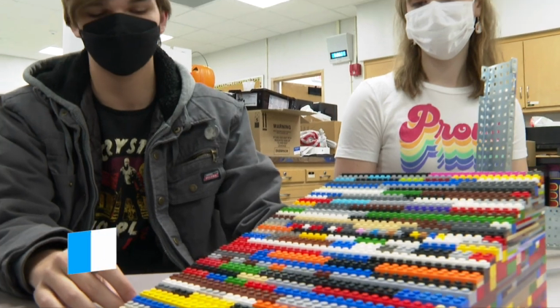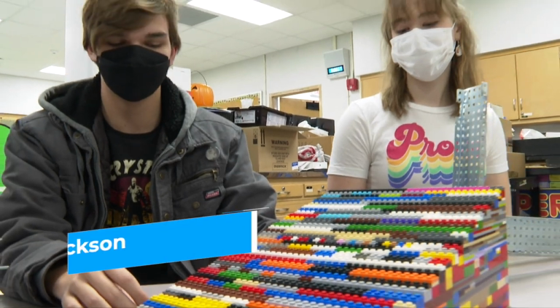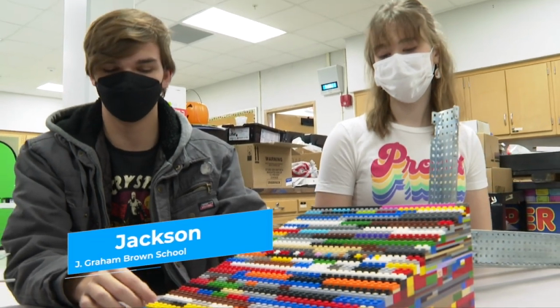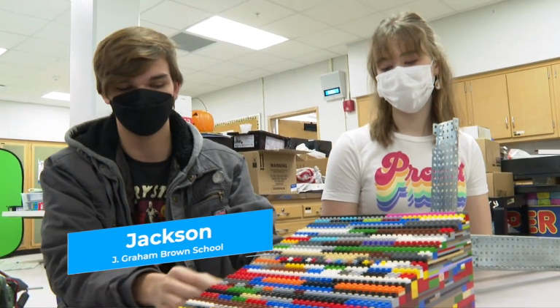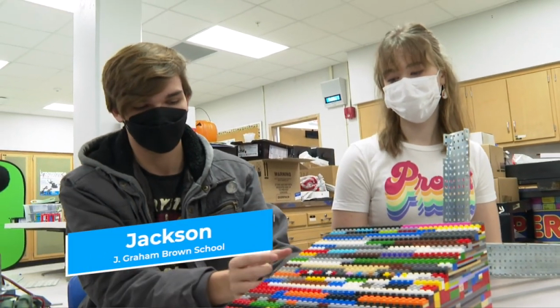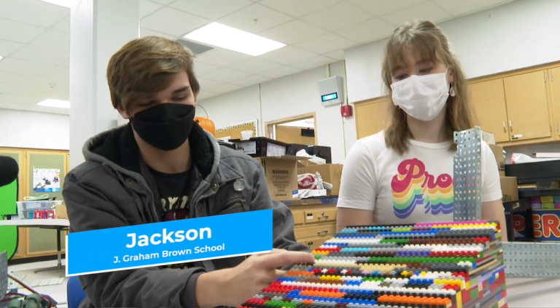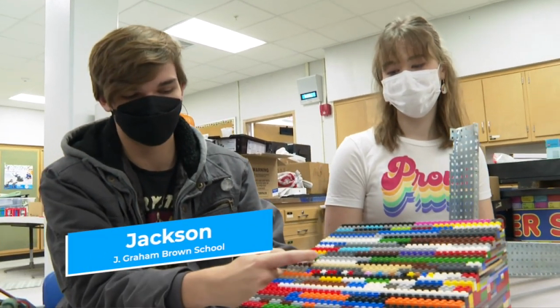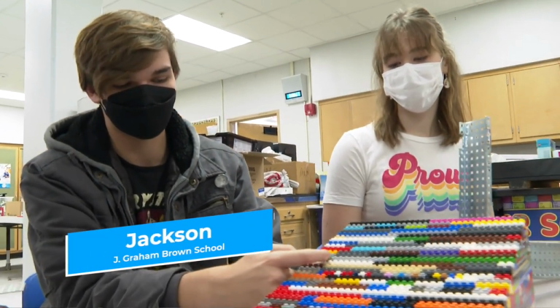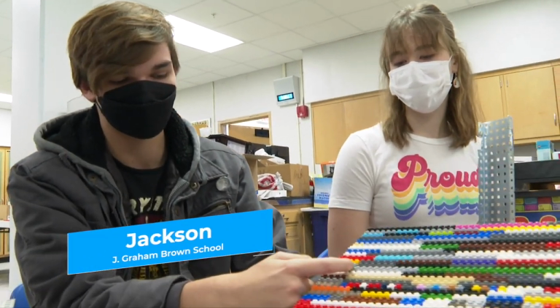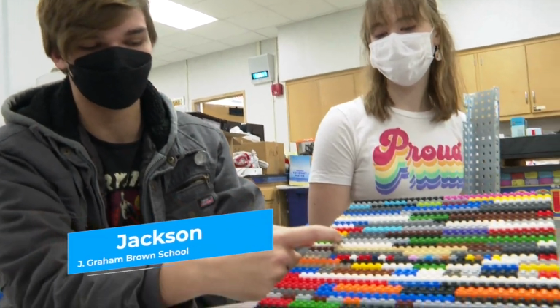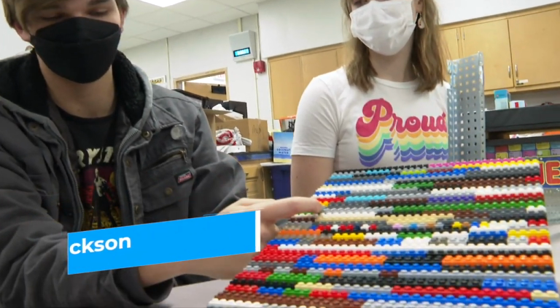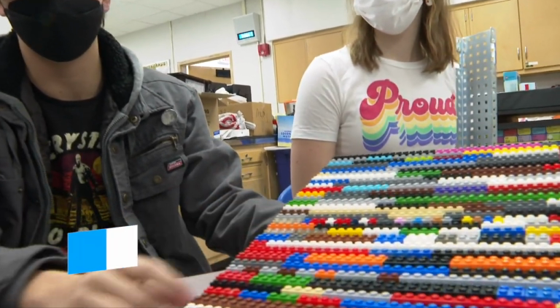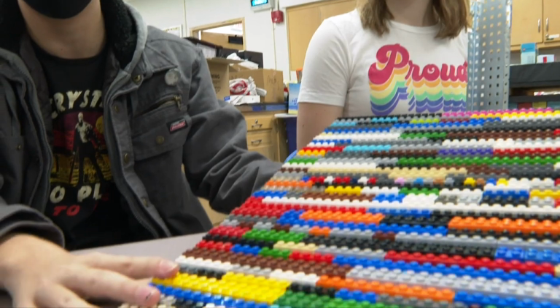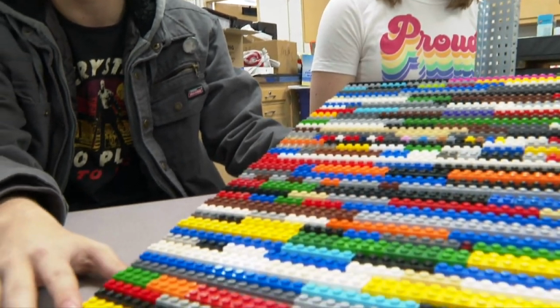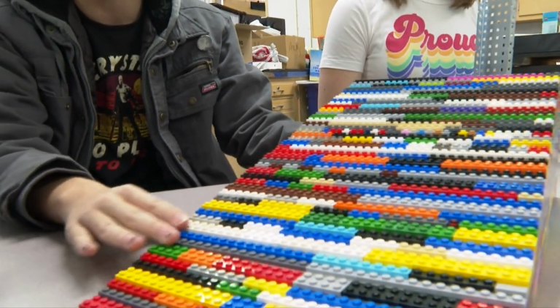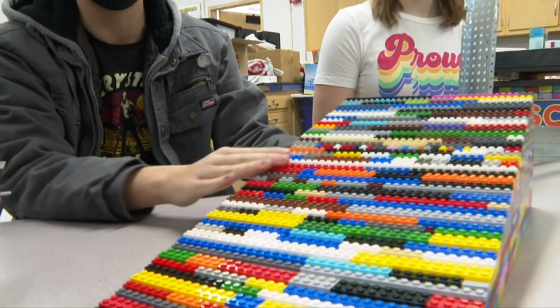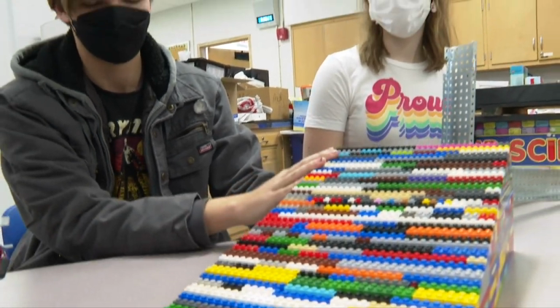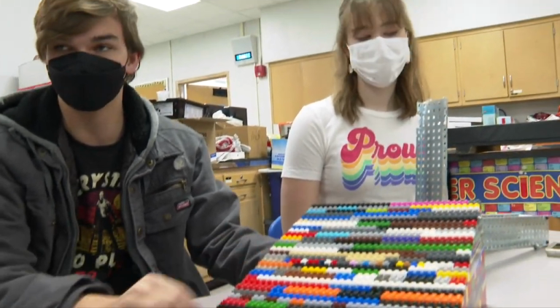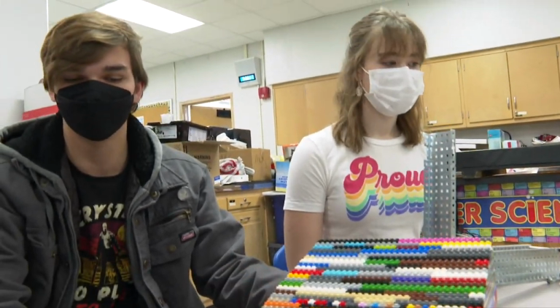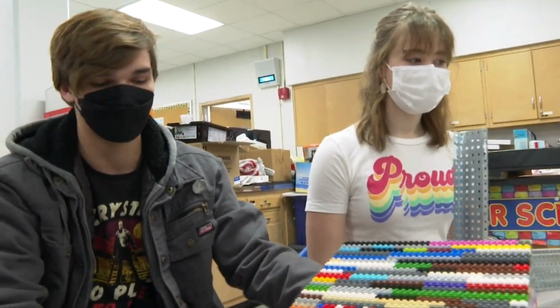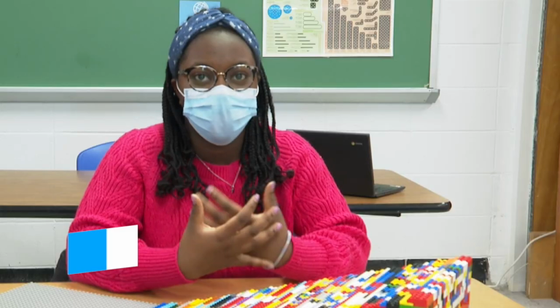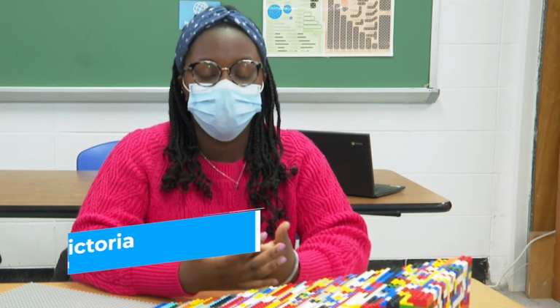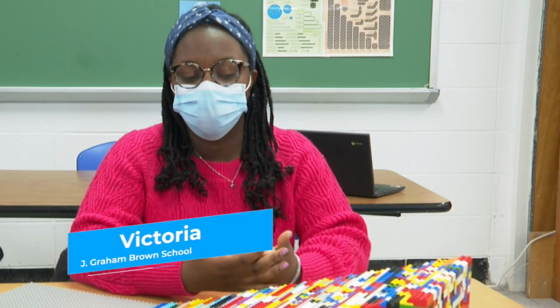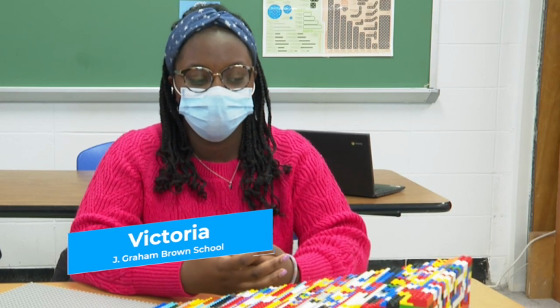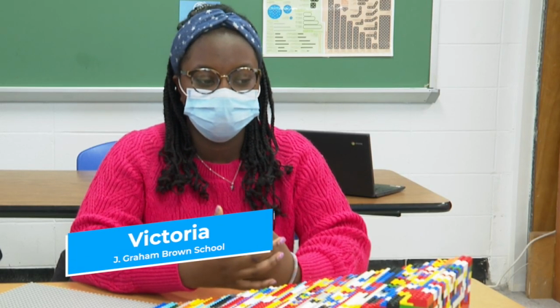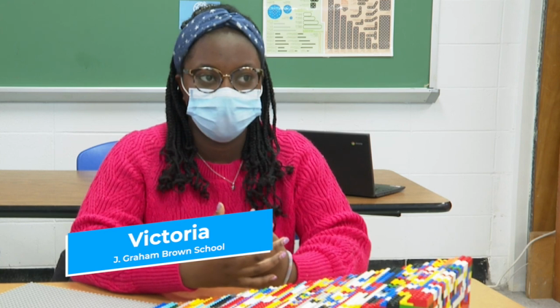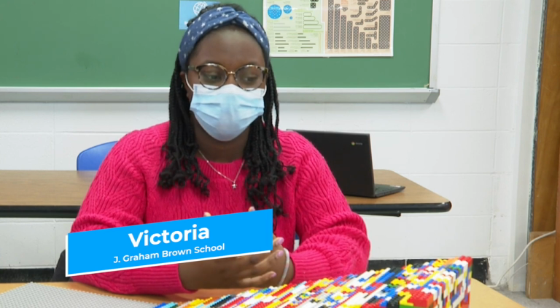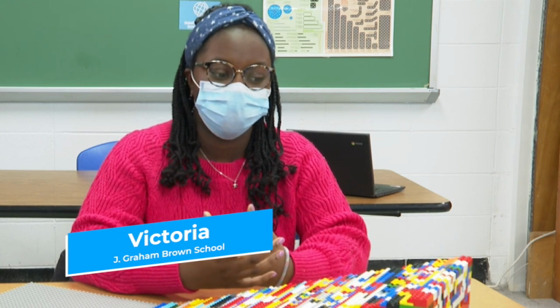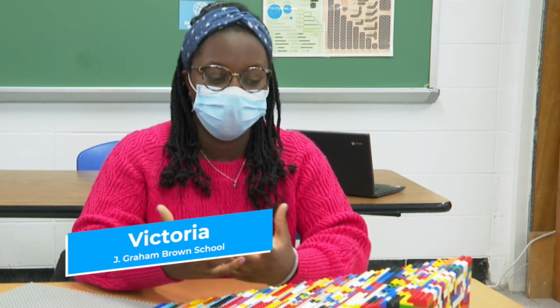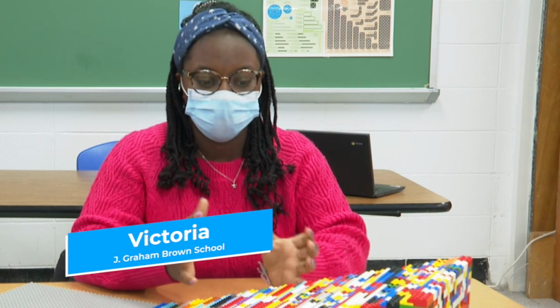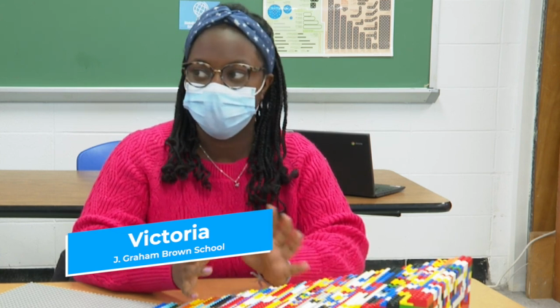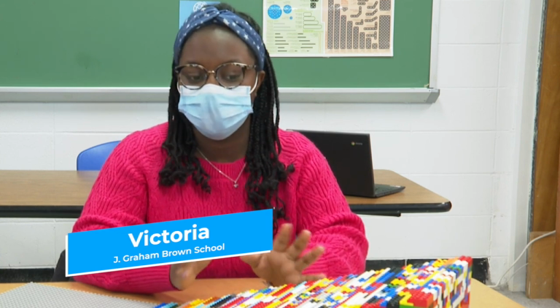First we started thinking about what Legos would be the most useful to us — like the two by six bricks and the plates that we would use to get the right slope for it. We're at J. Graham Brown School. This is our programming robotics class.